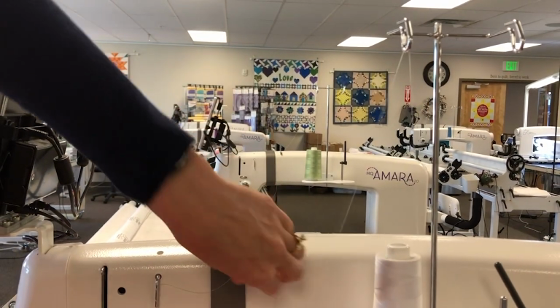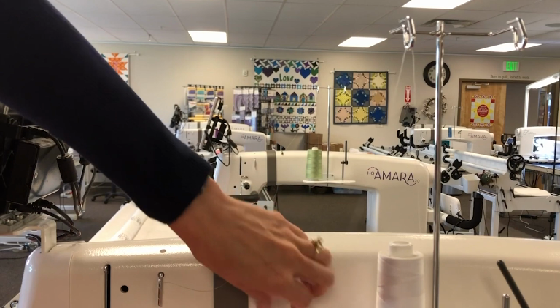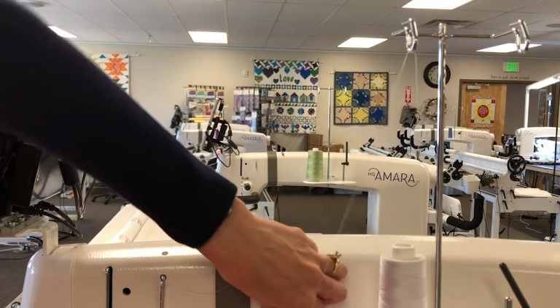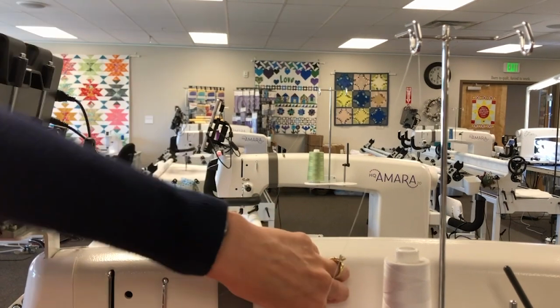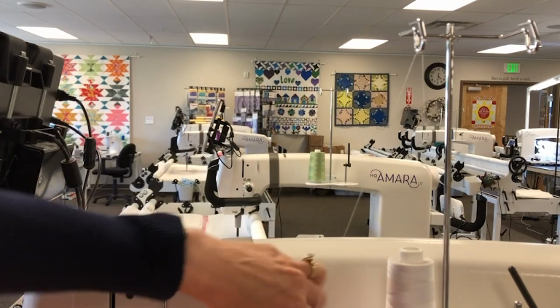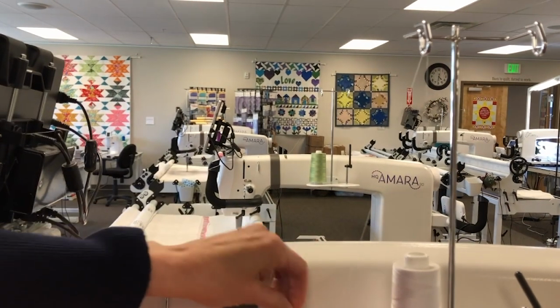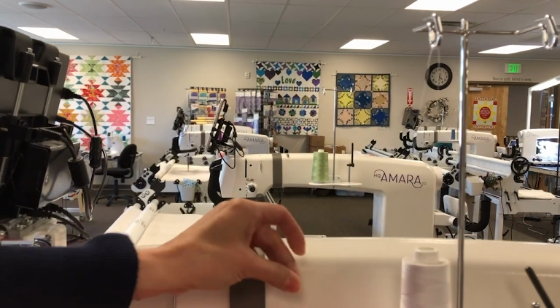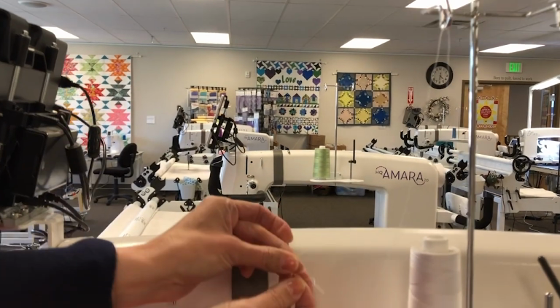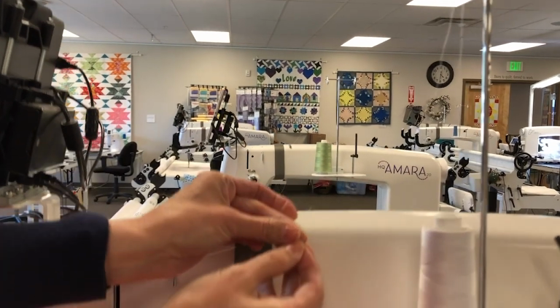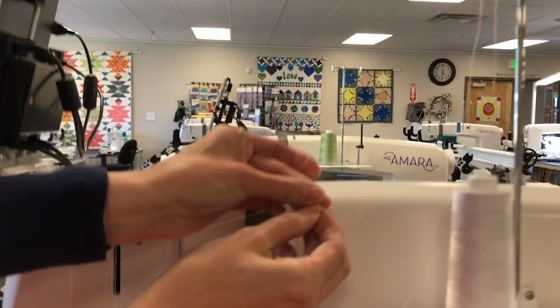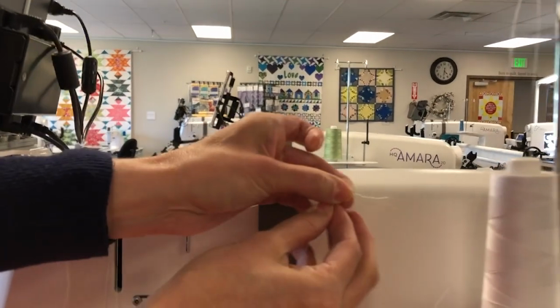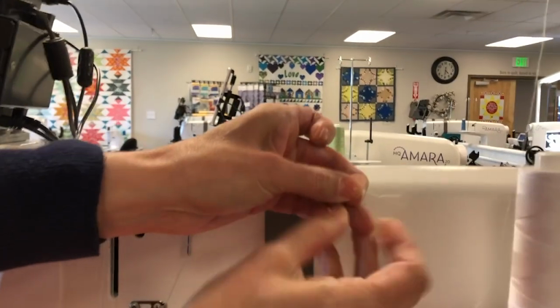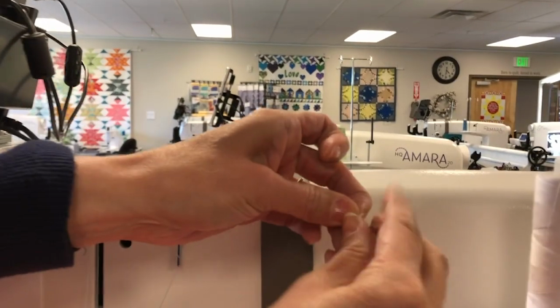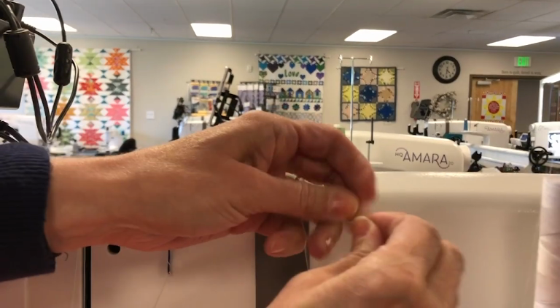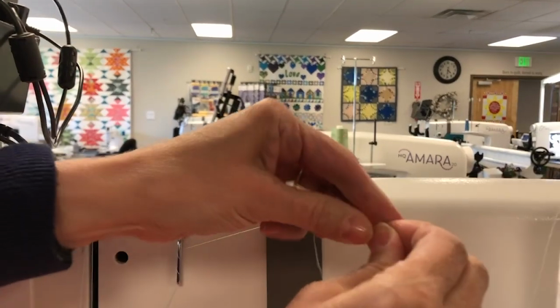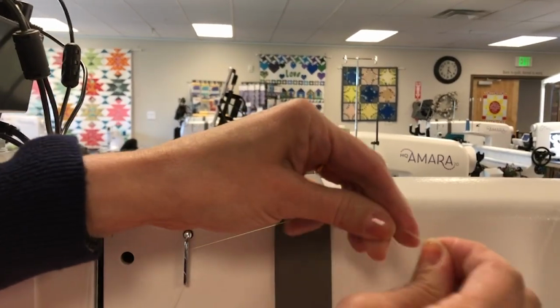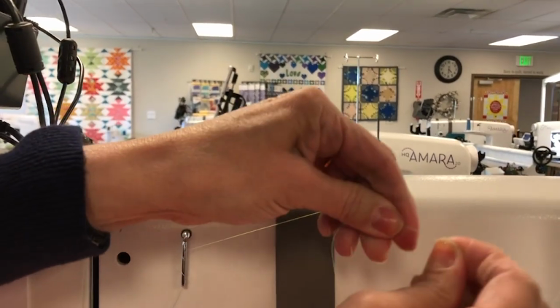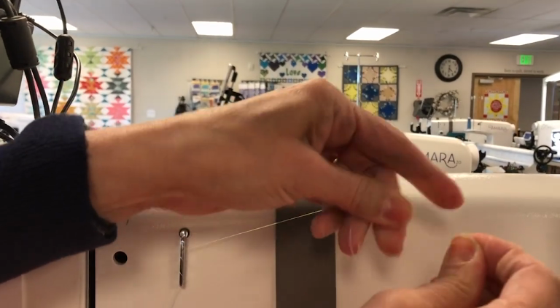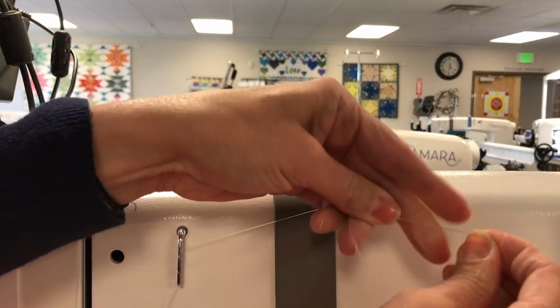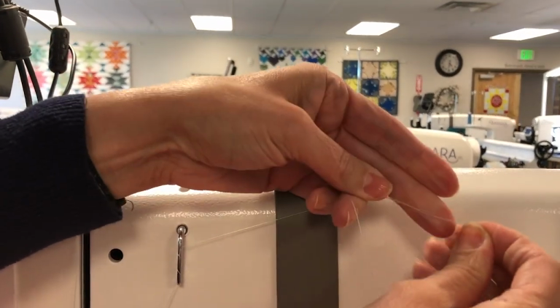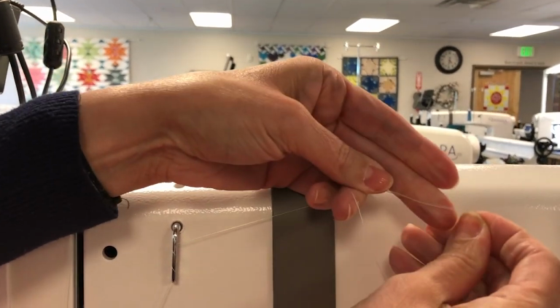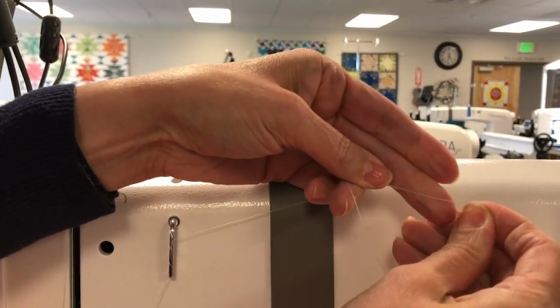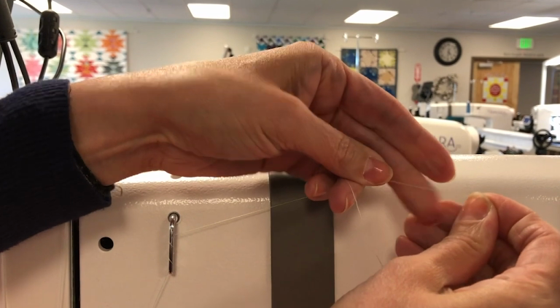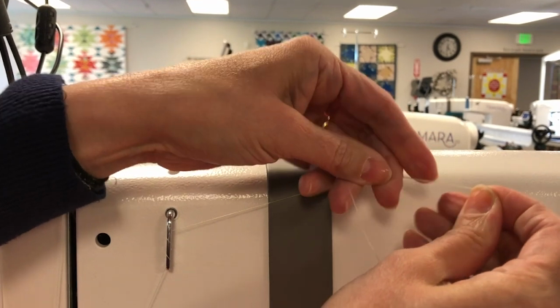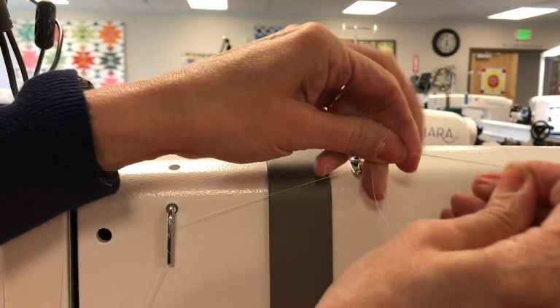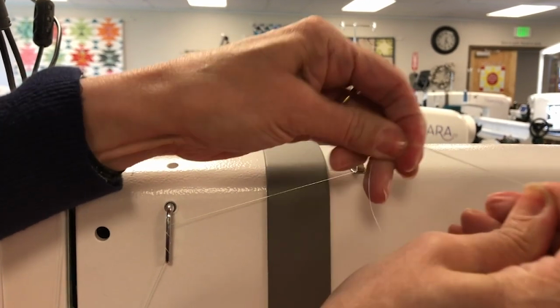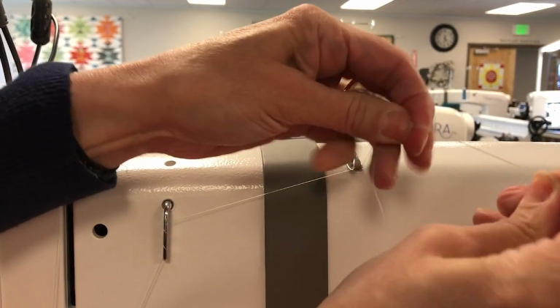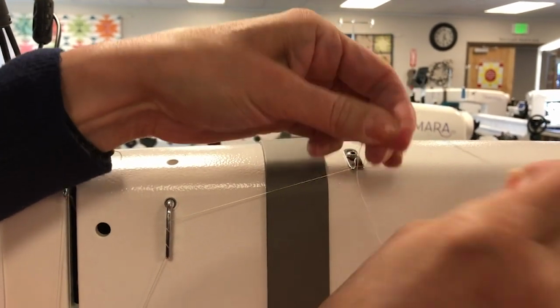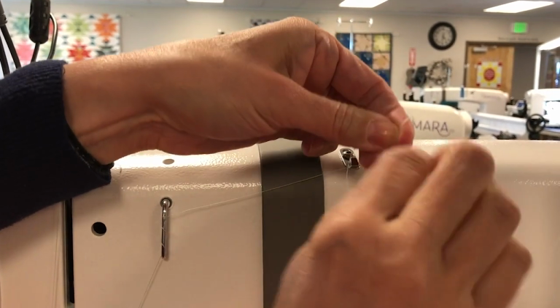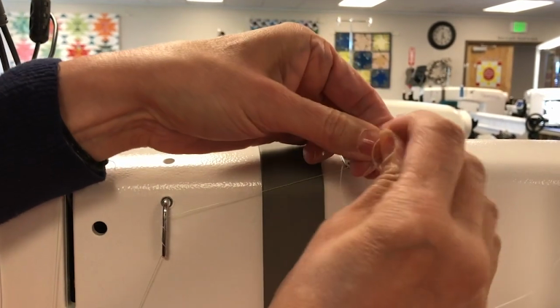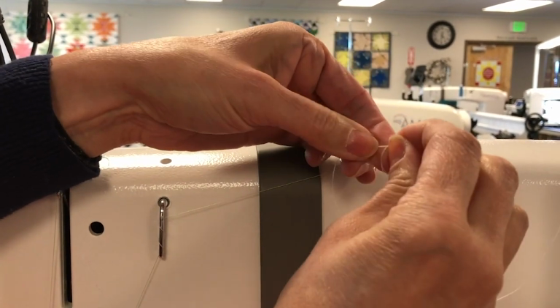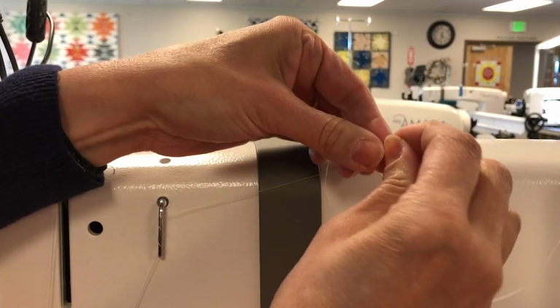Now I'm going to take both pieces of the thread. Can you see that? There's two threads there, and I'm just going to tie a knot.